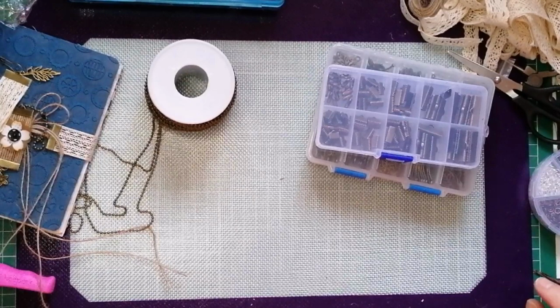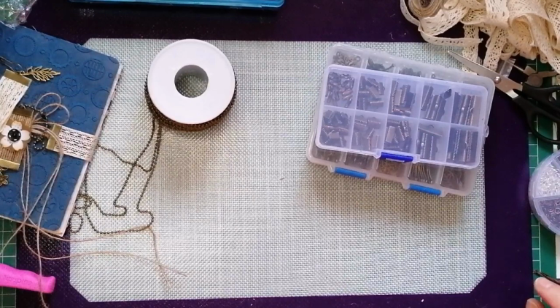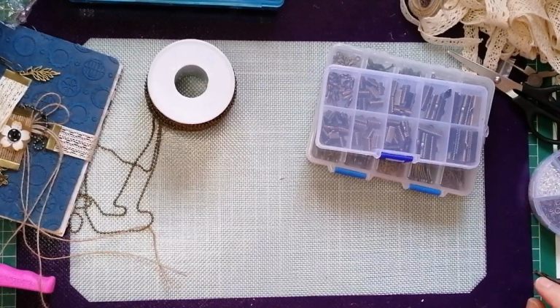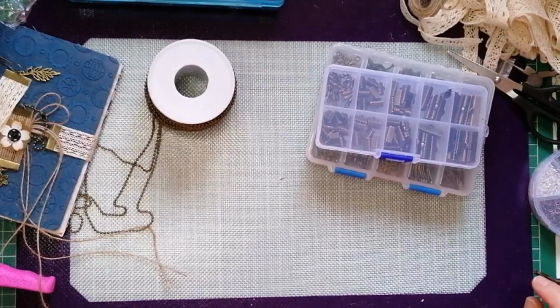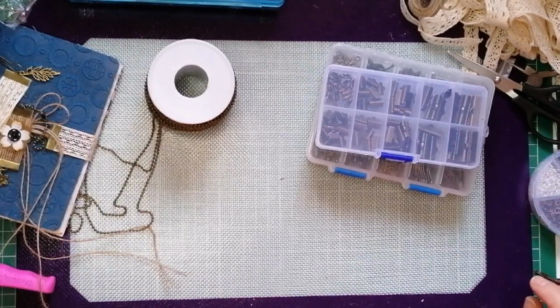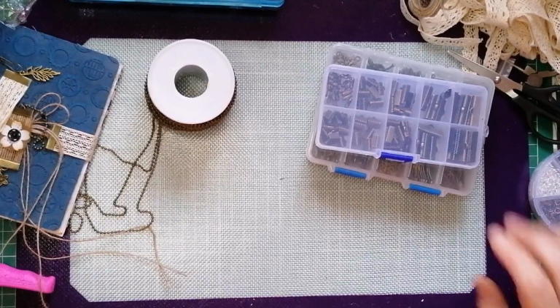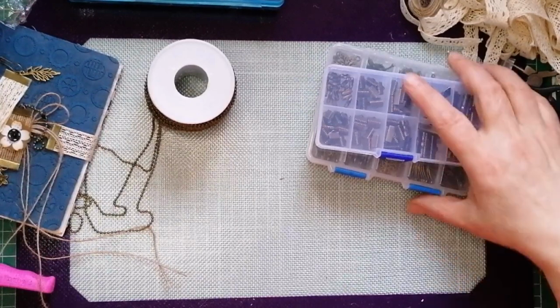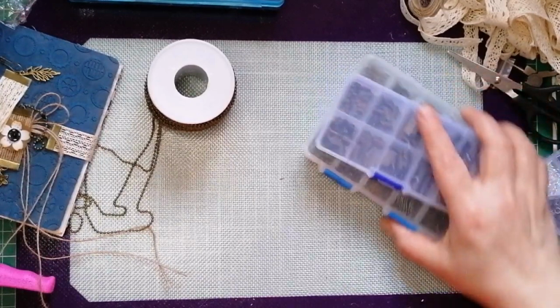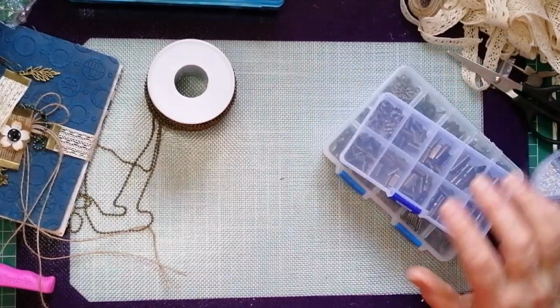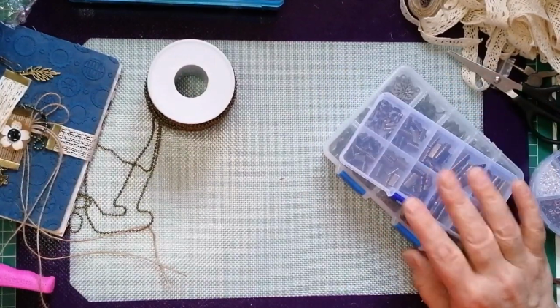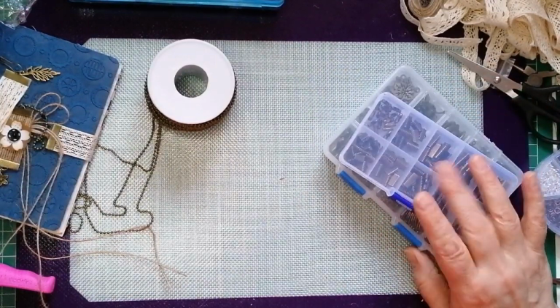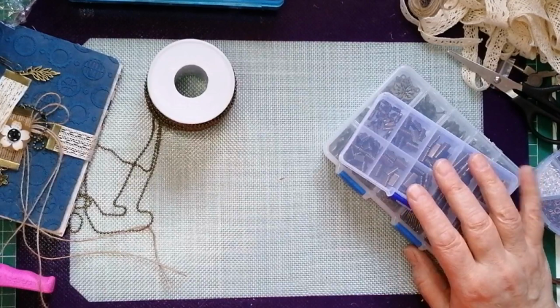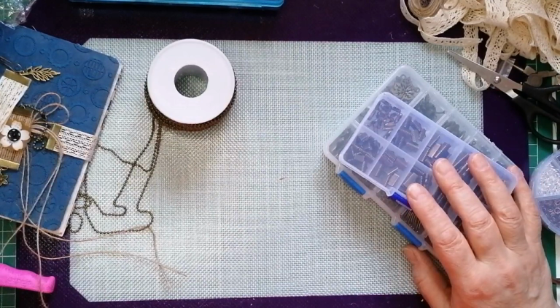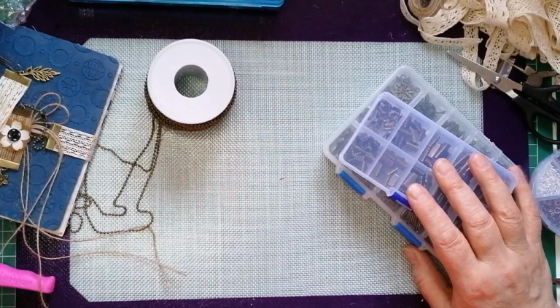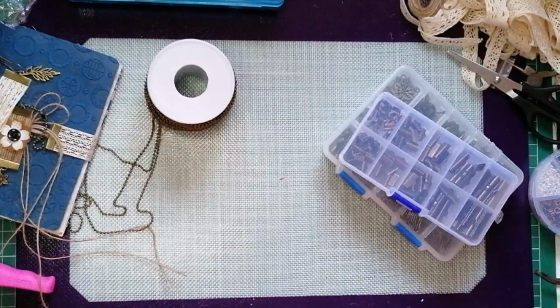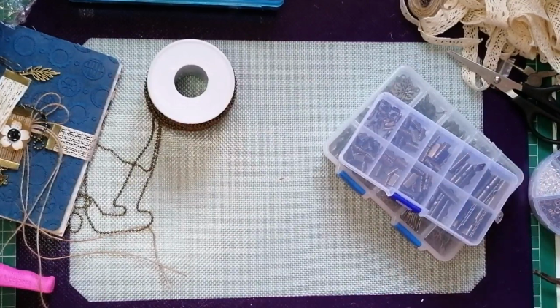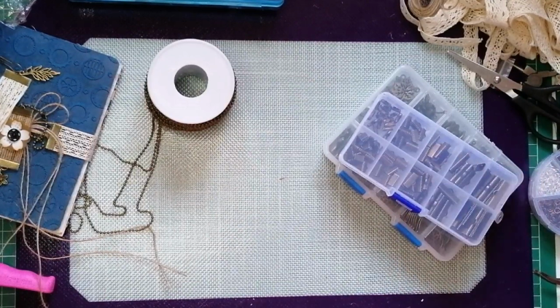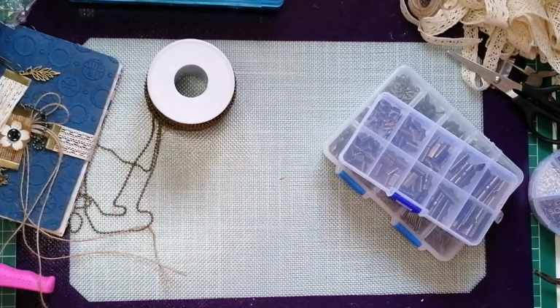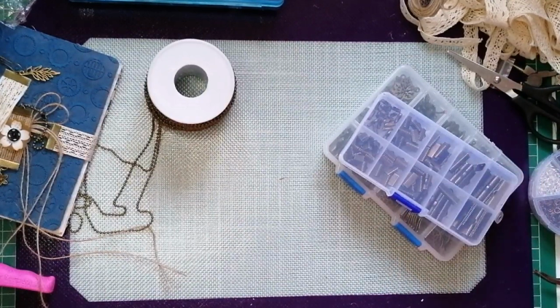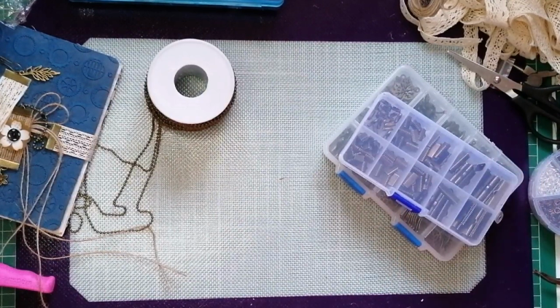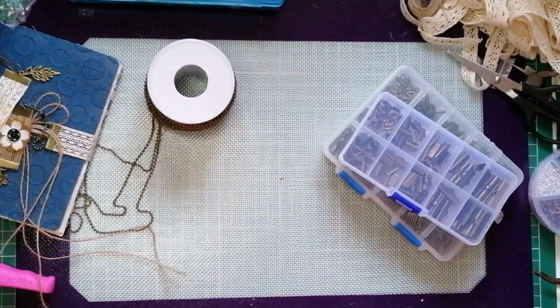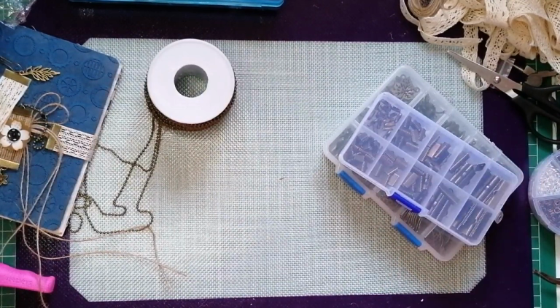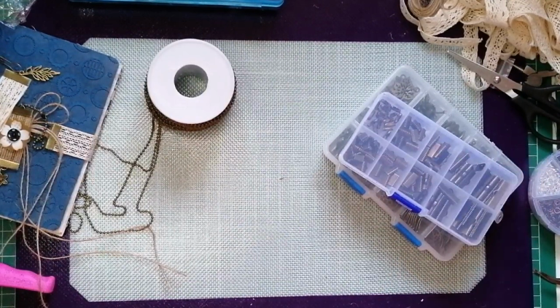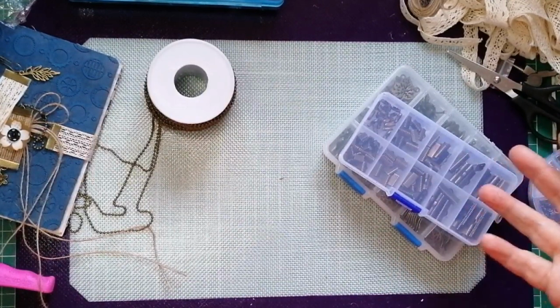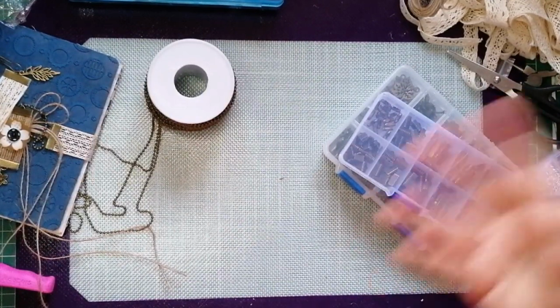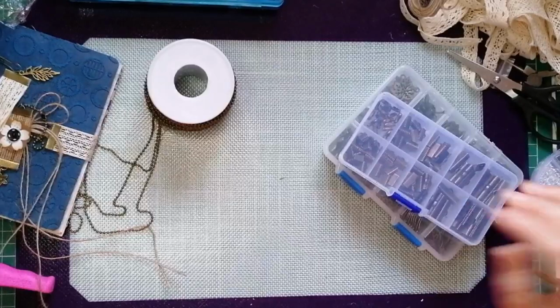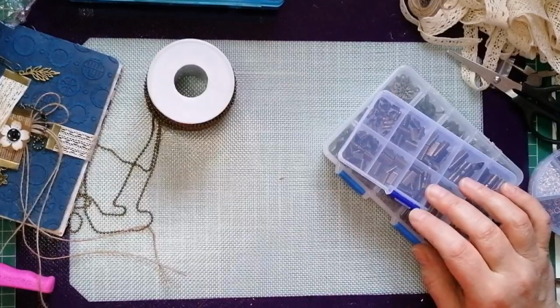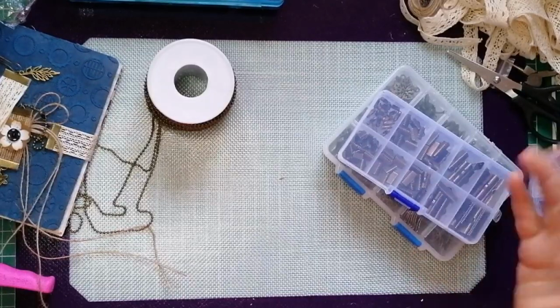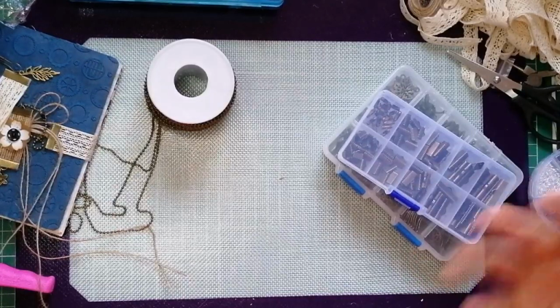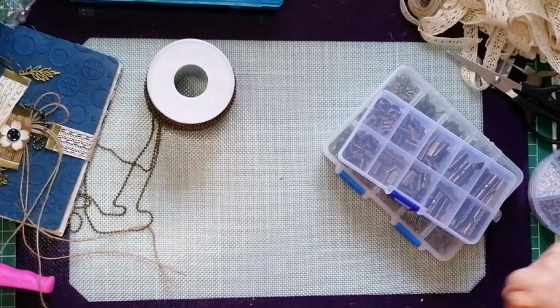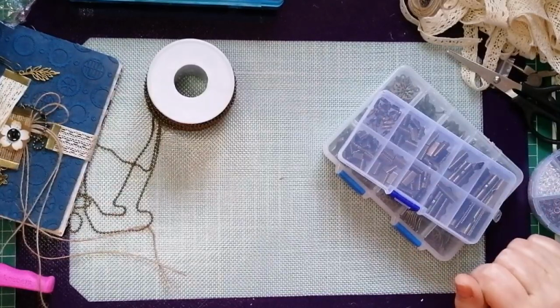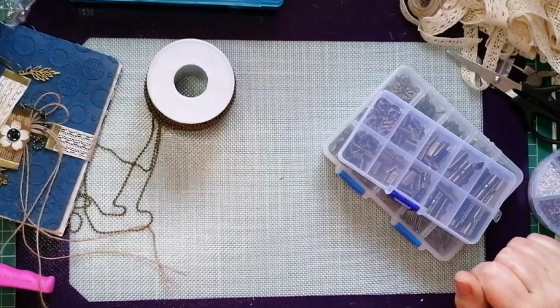As you can see I didn't bother tidying my desk before doing this video because I thought, well, why would I? I'm going to be doing the same things I've just been doing, so why put them all away to get them all back out?